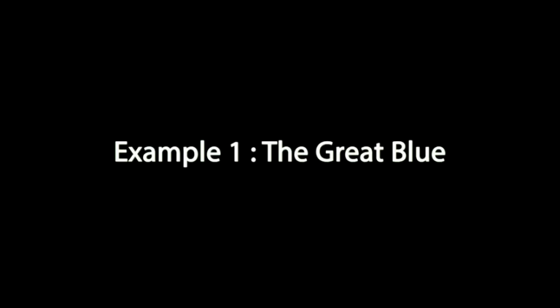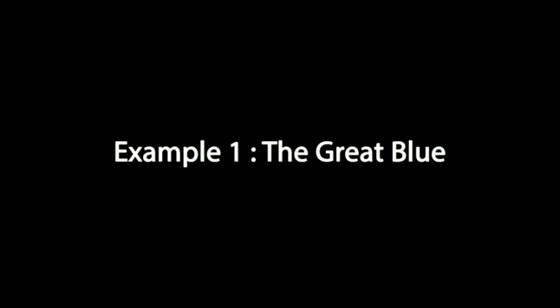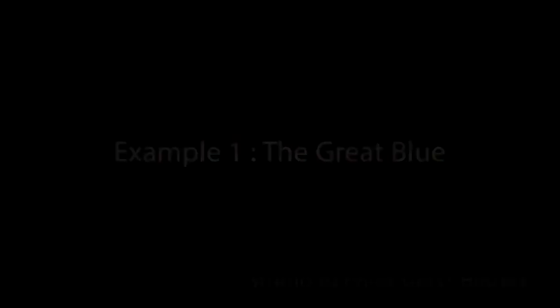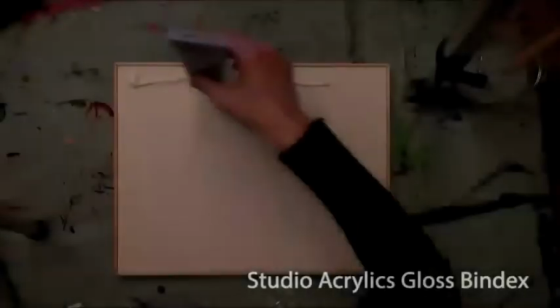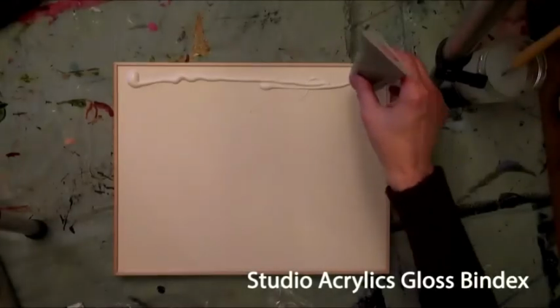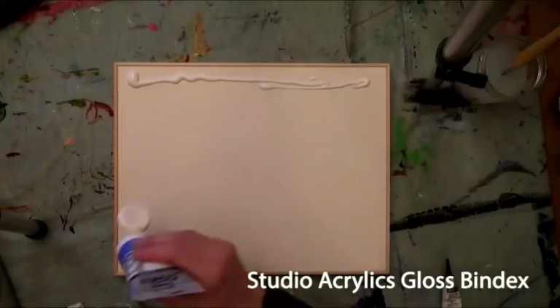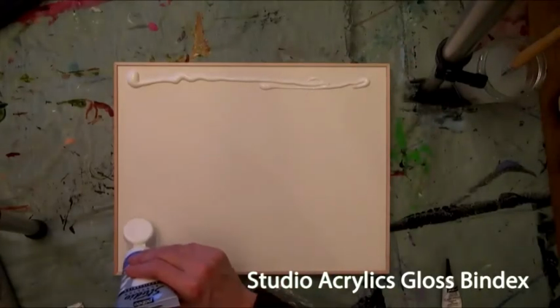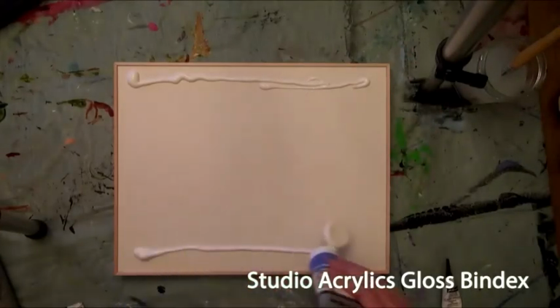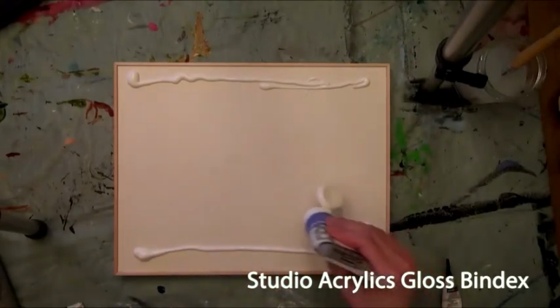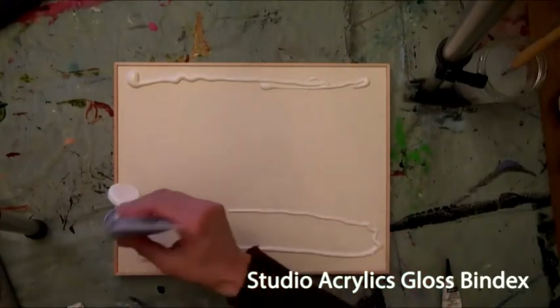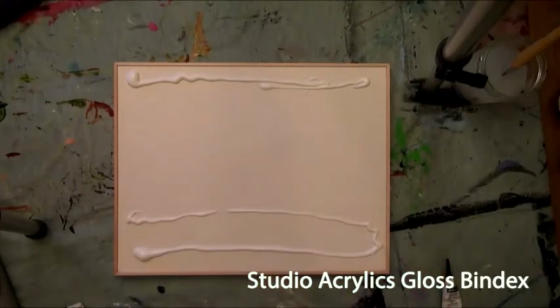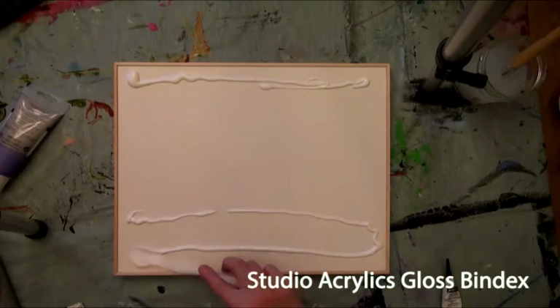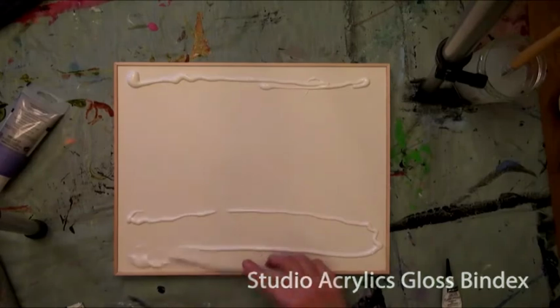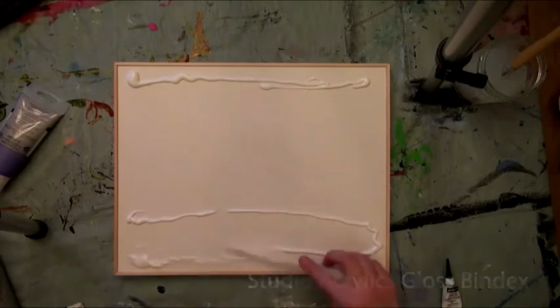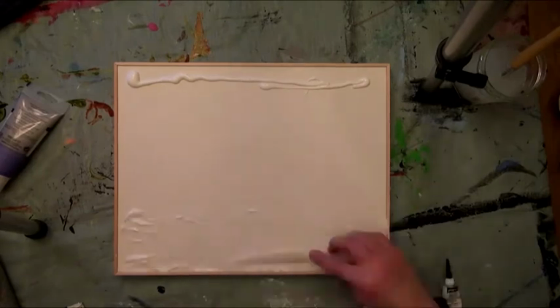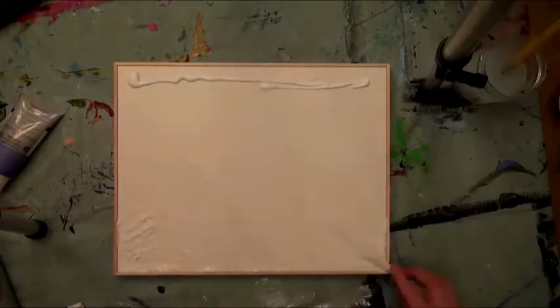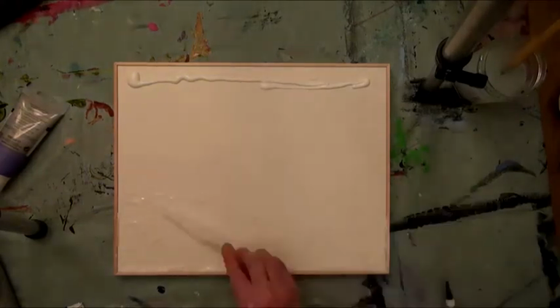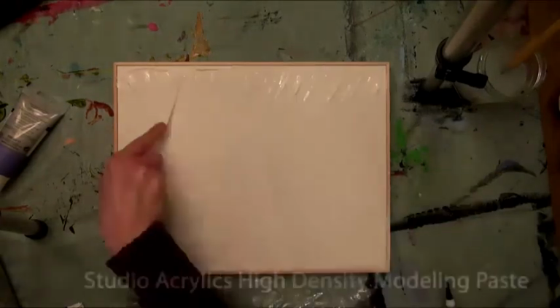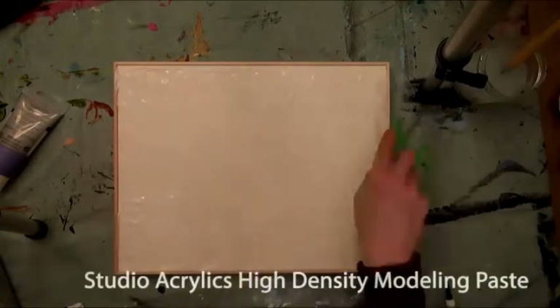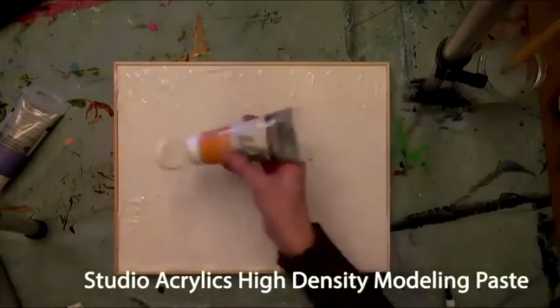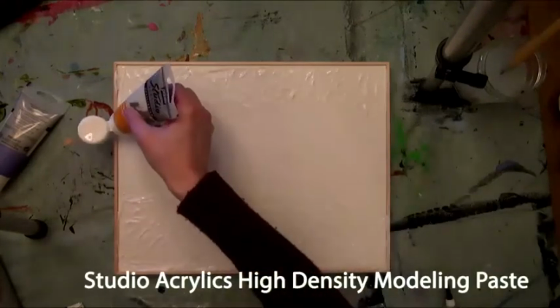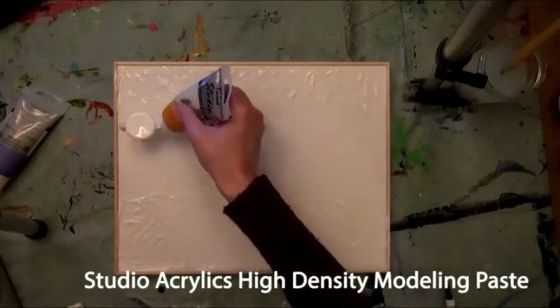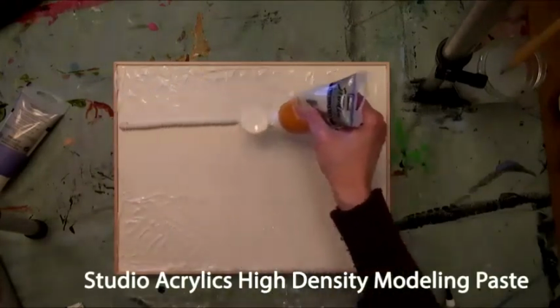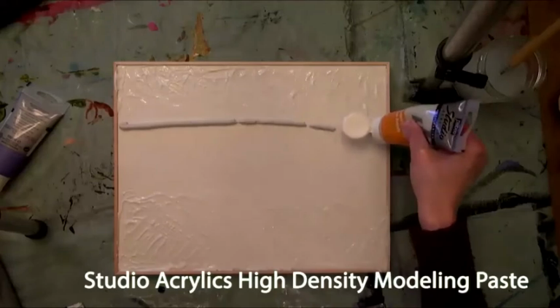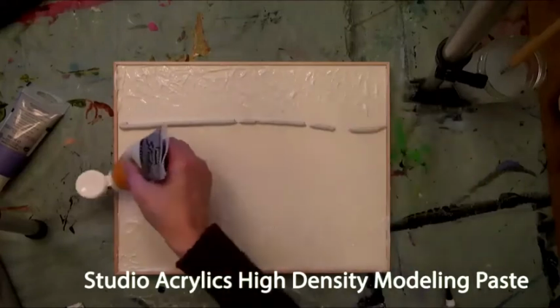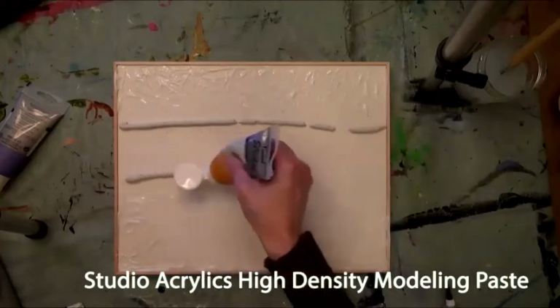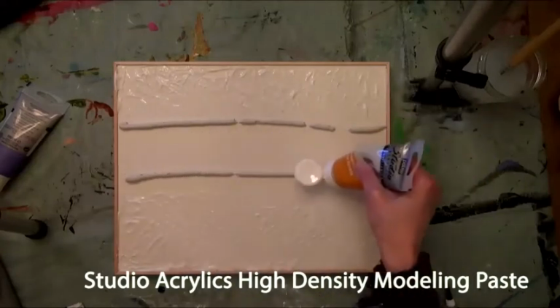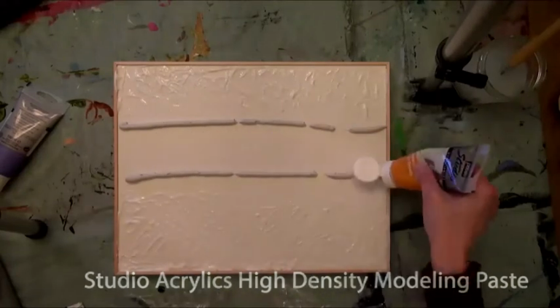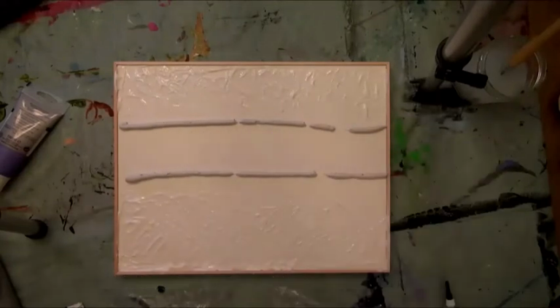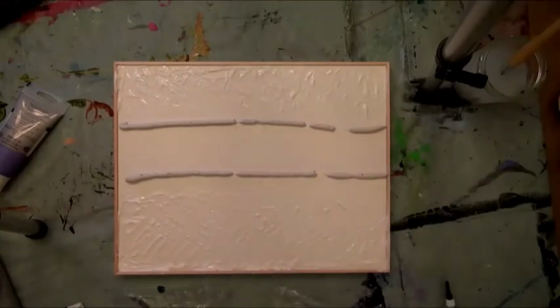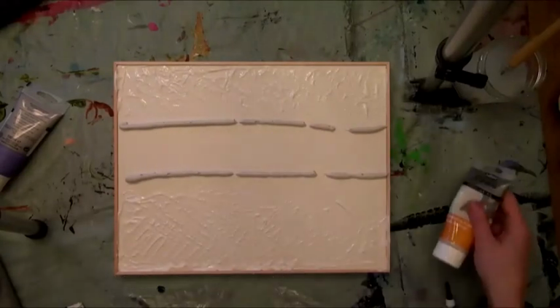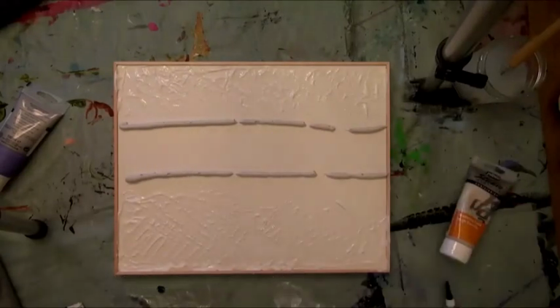To make this piece, the artist created a background using a combination of Studio Acrylic mediums to build a textured surface. She used Studio Gloss Bindex to add texture to the surface of a Pebeo Liquid Art panel and Studio Modeling Paste to add dimensional effects.